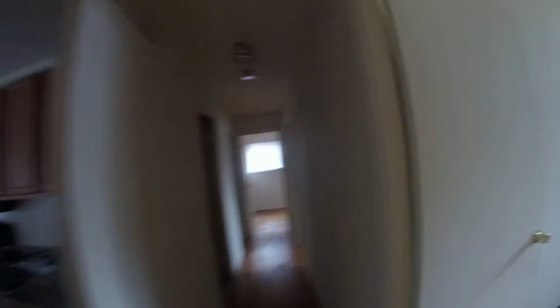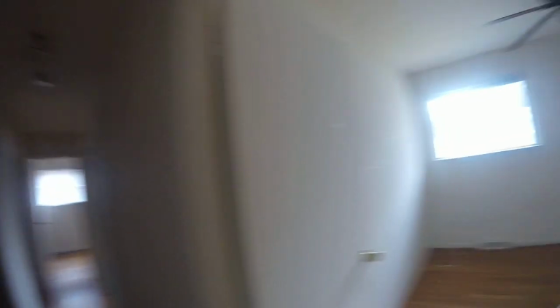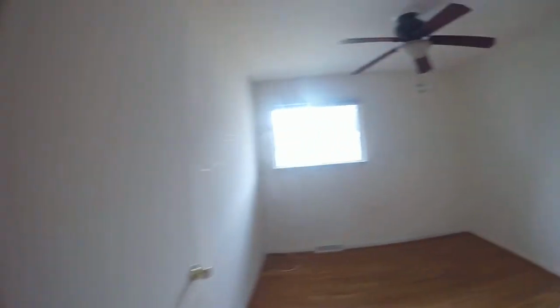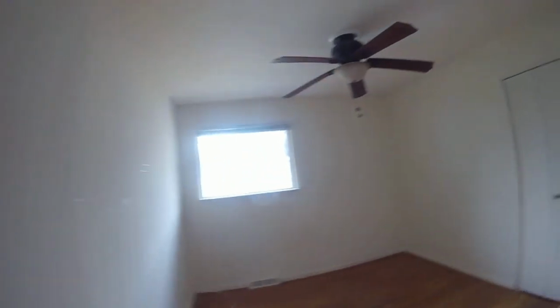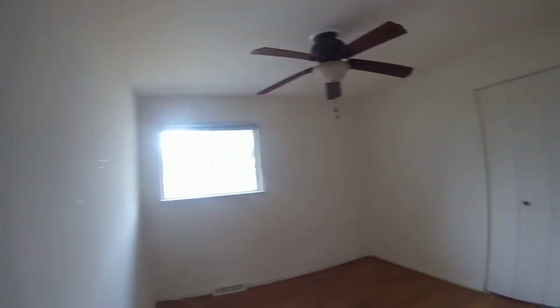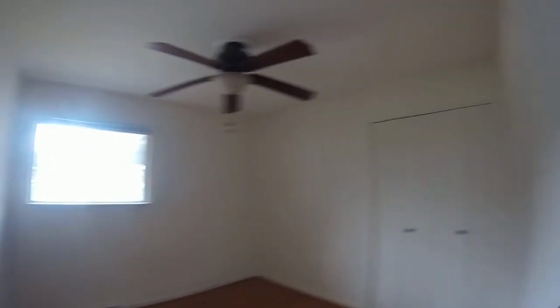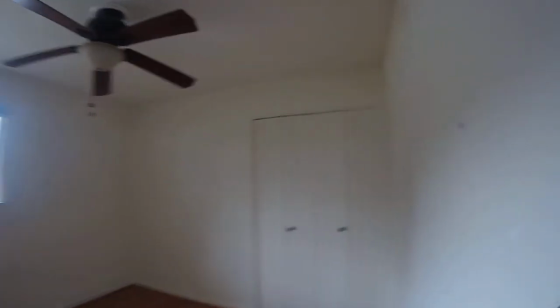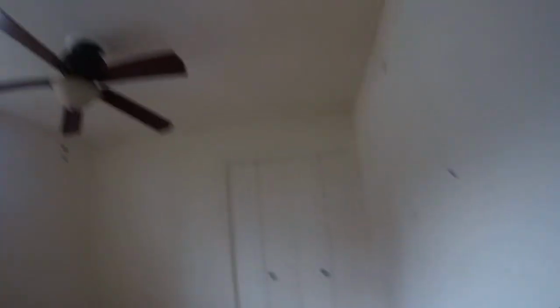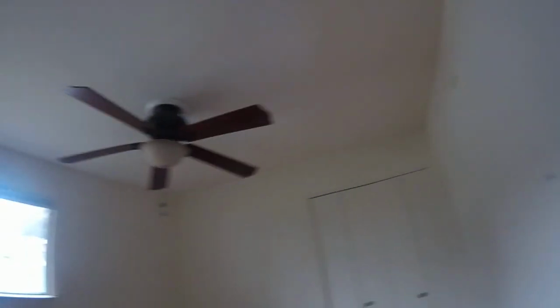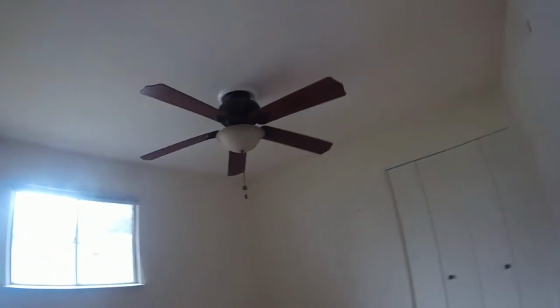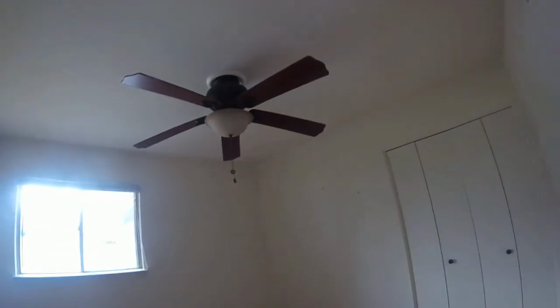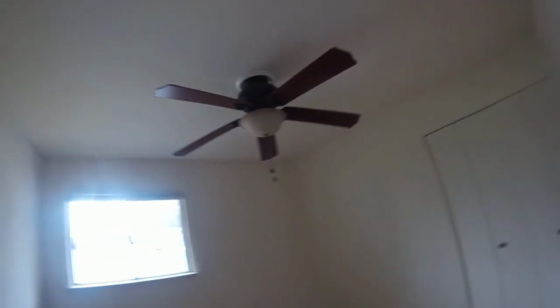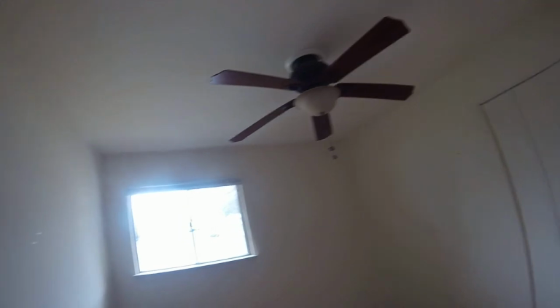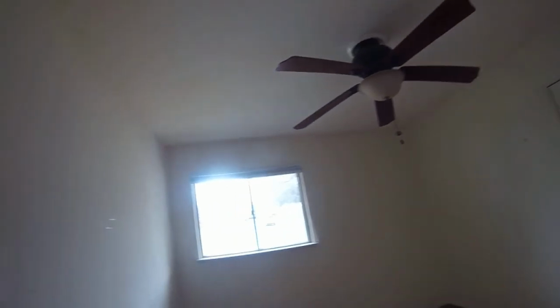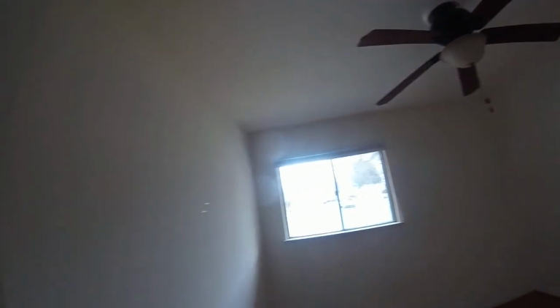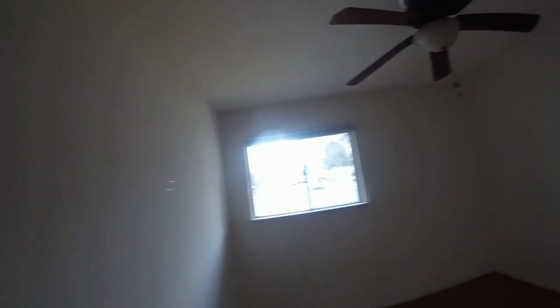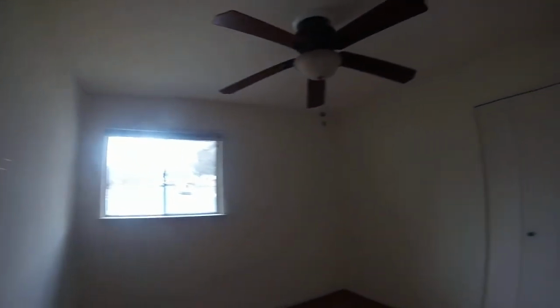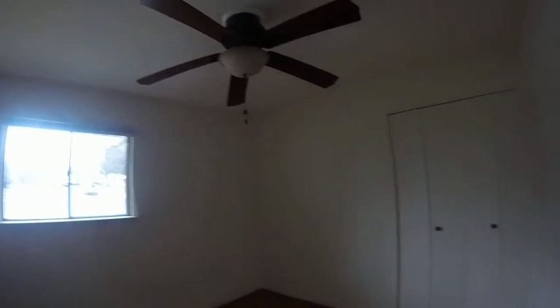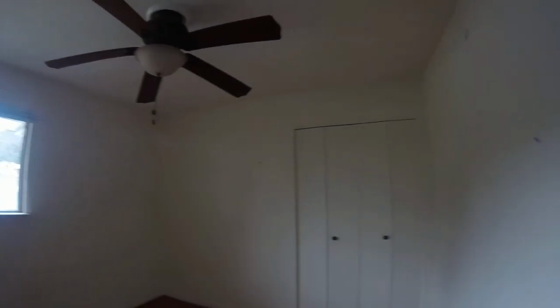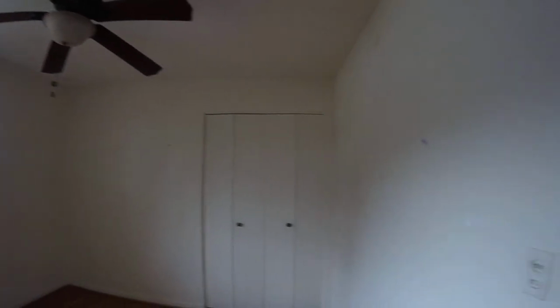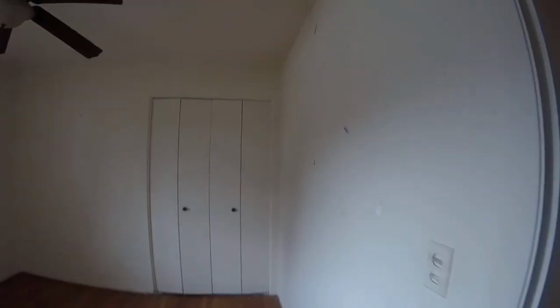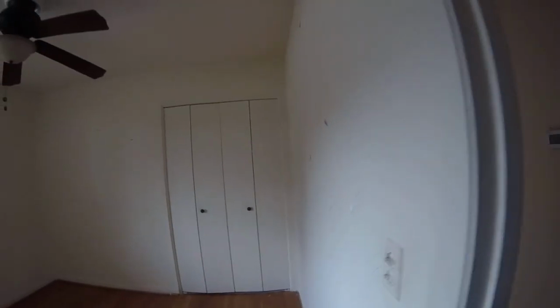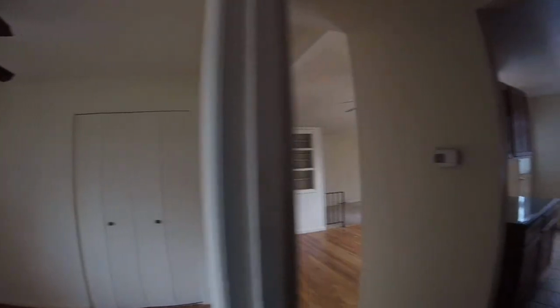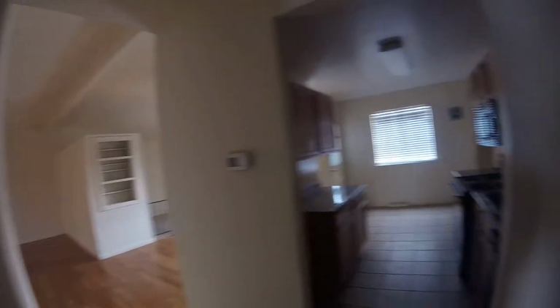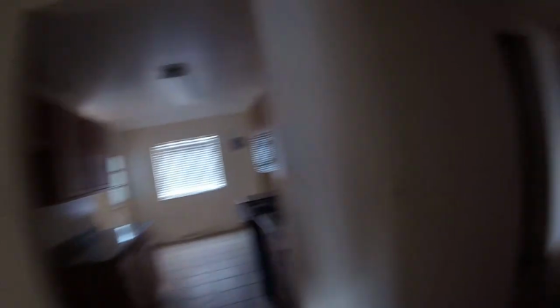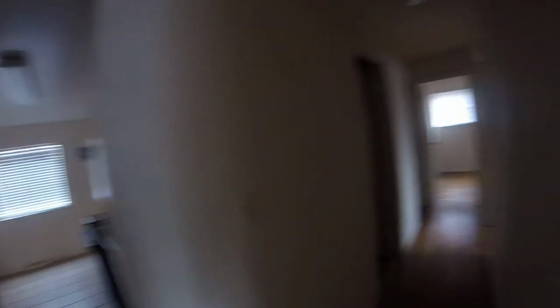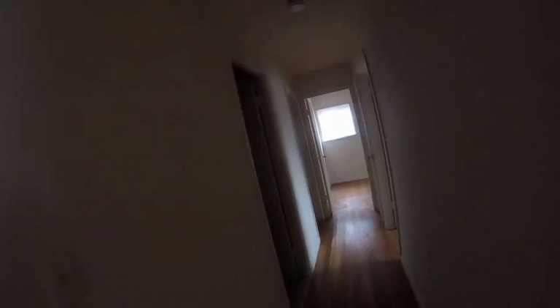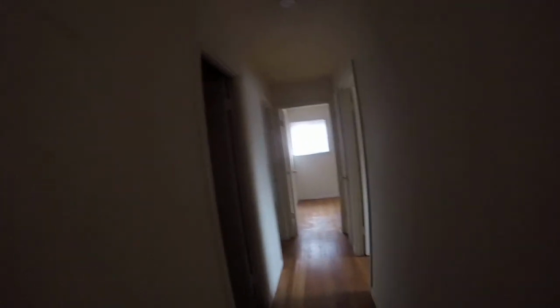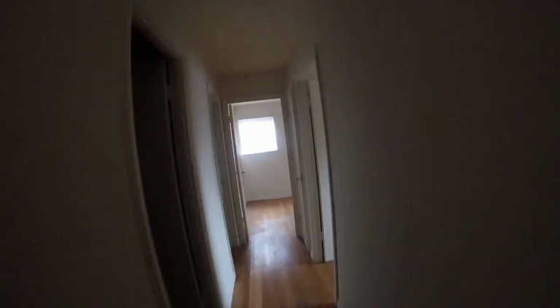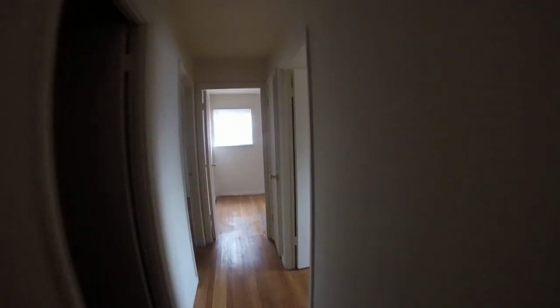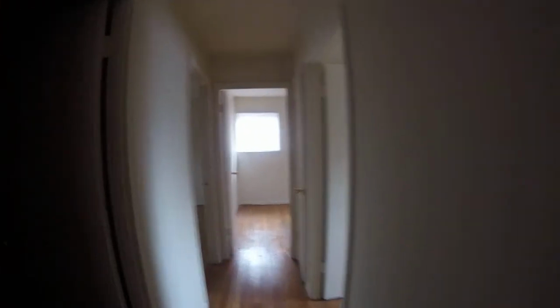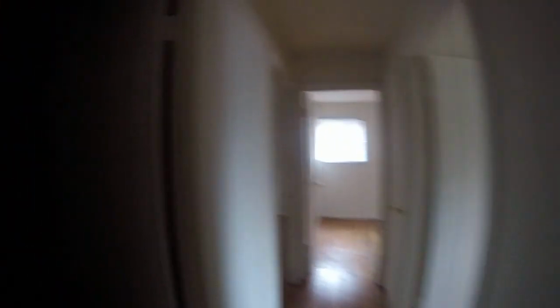Bedroom number one: replace fixtures, repaint. Sand and refinish wood floors.